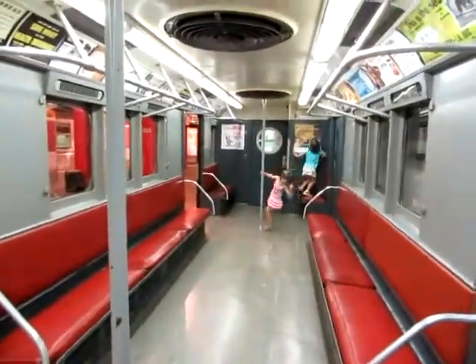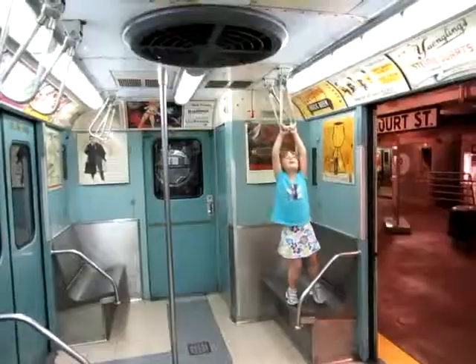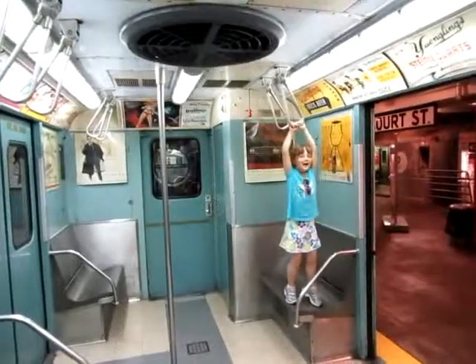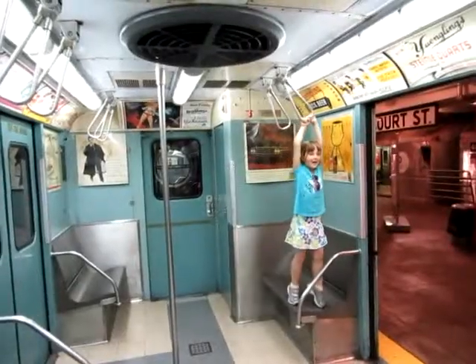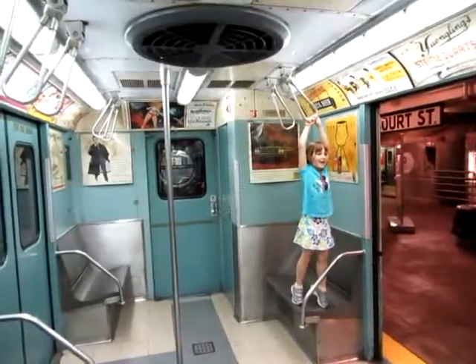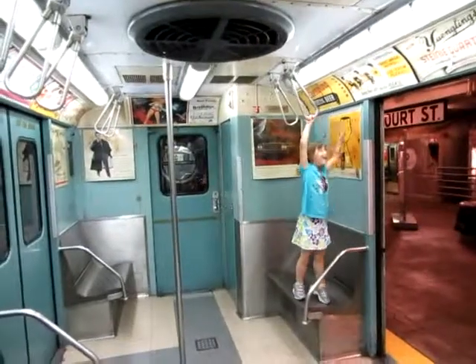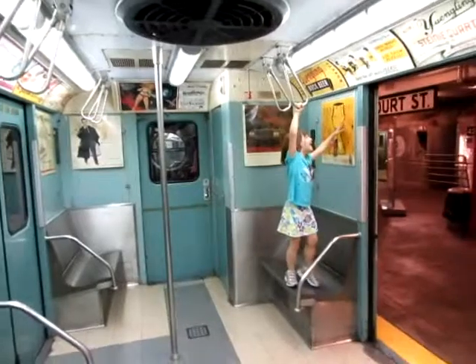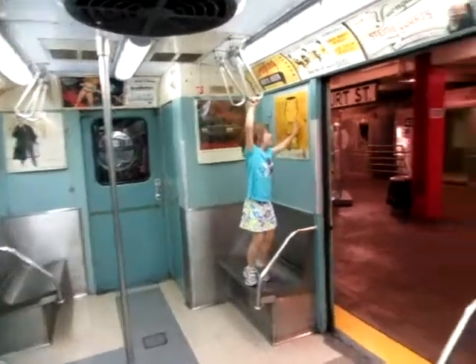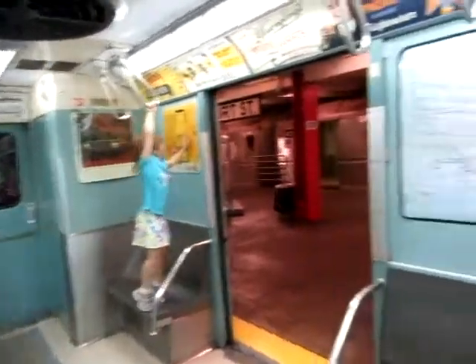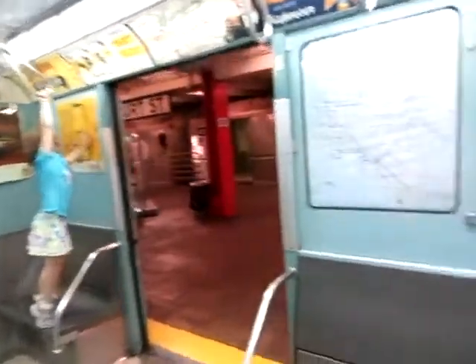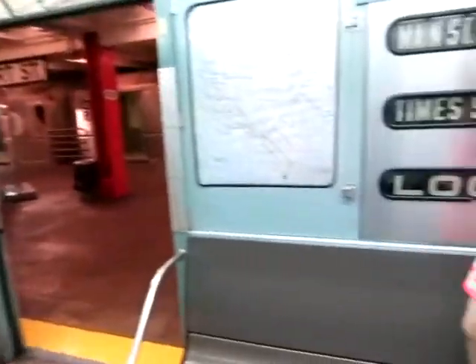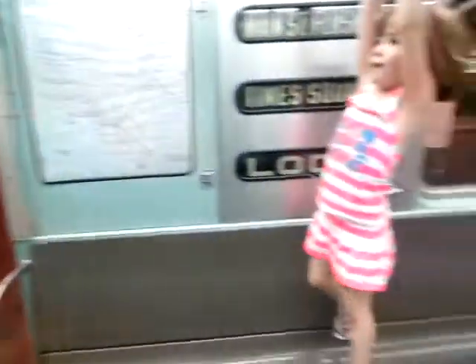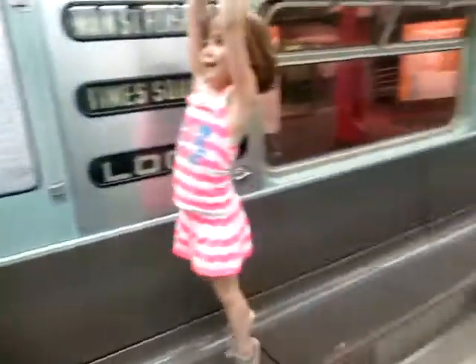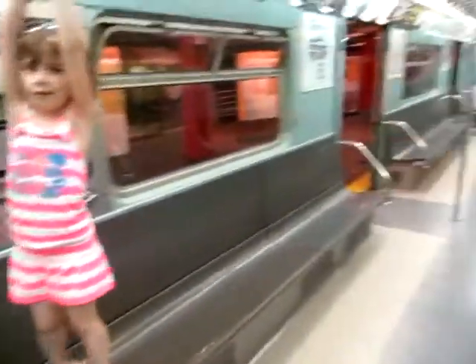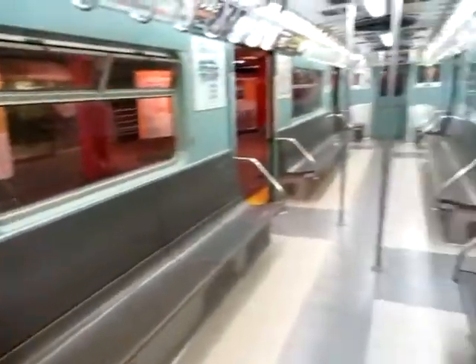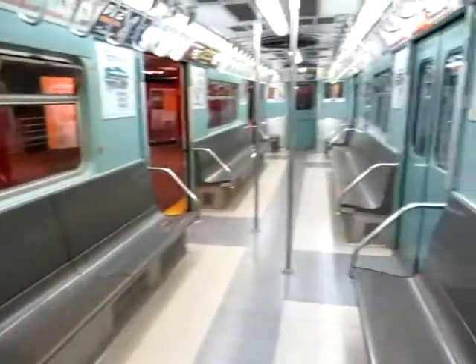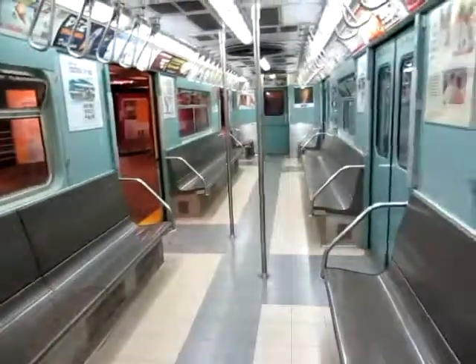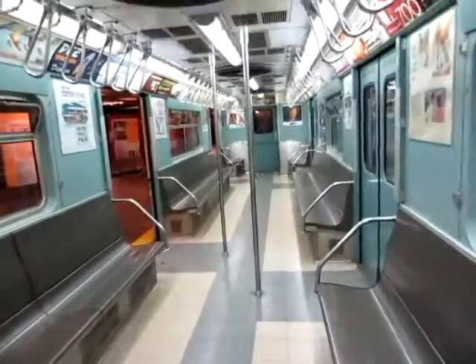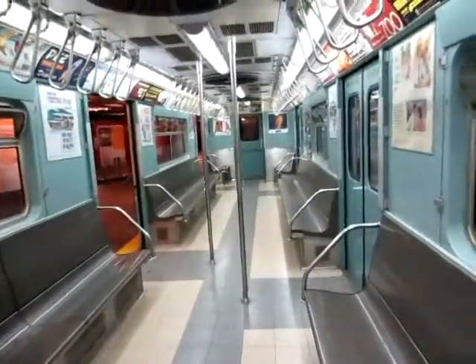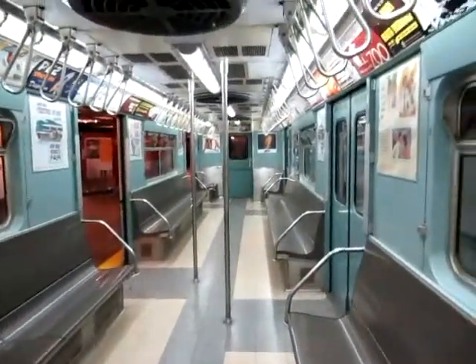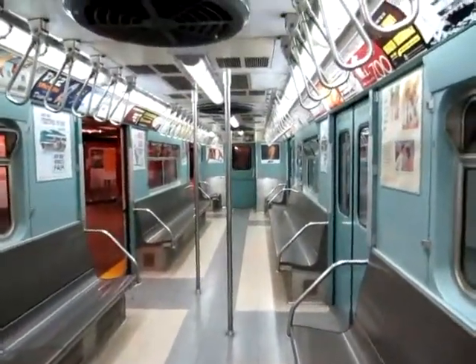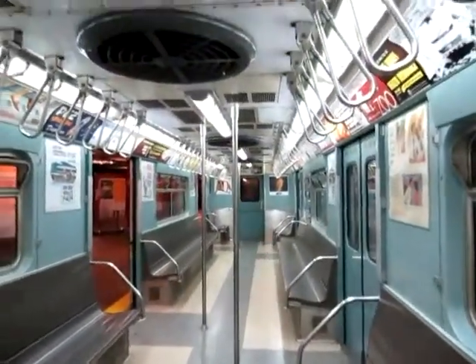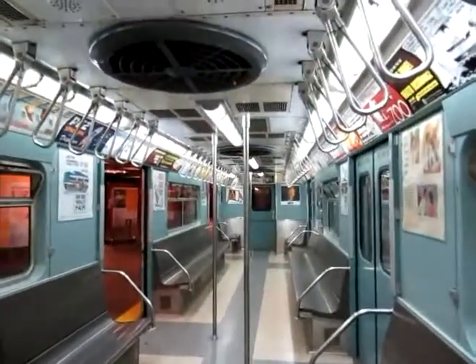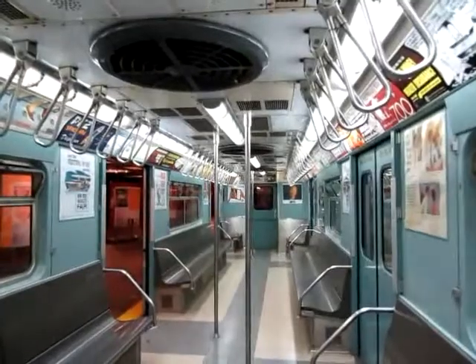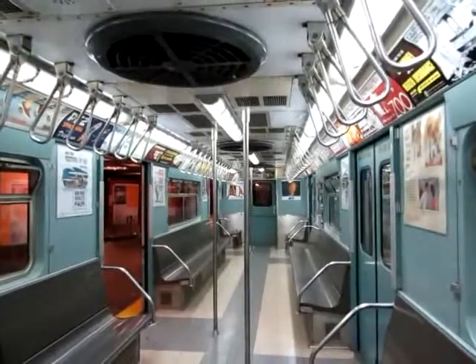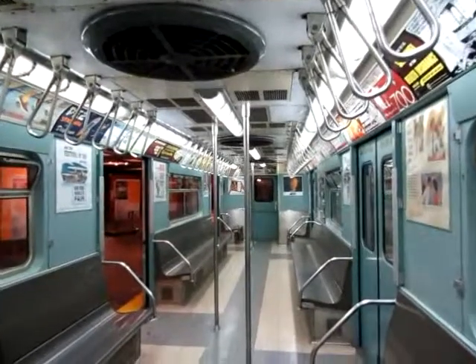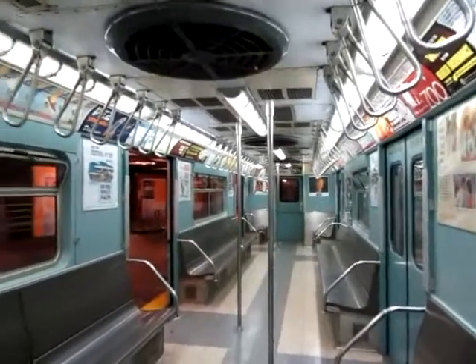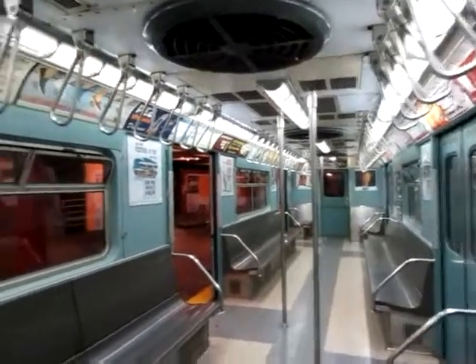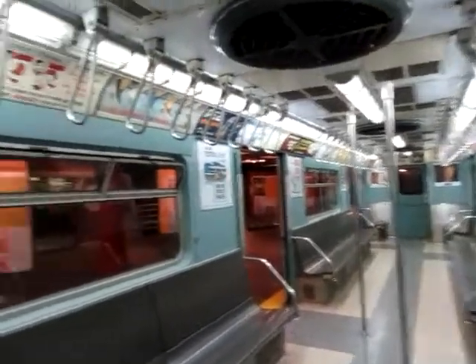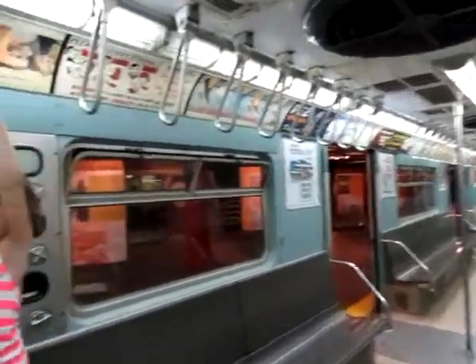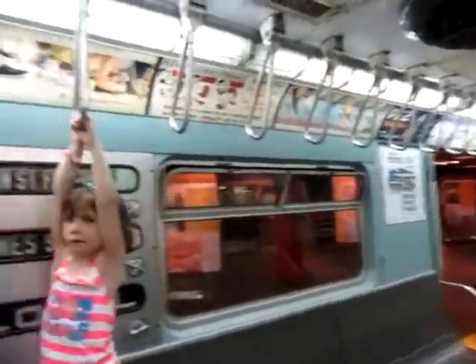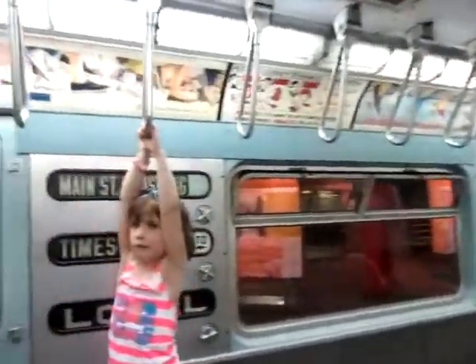We're going to 1963. With the 1963 cars, no more nice cushy seats — it's hard plastic from now on. Still those things up above, and also the original ads from the period, too.